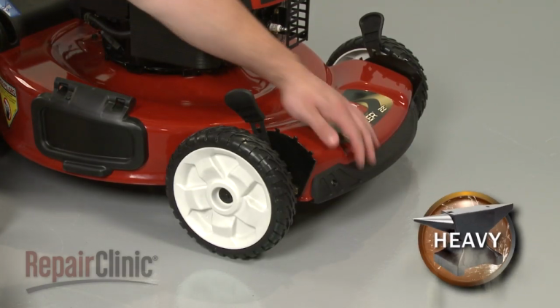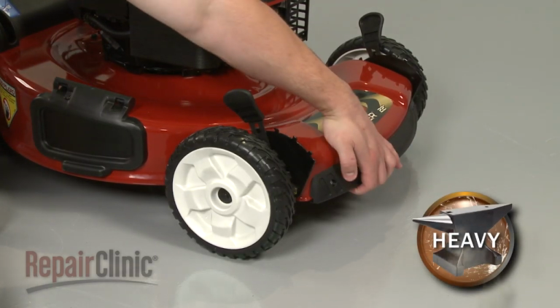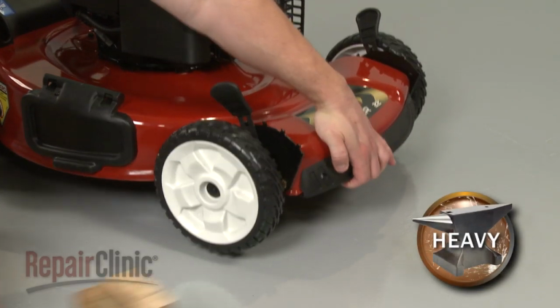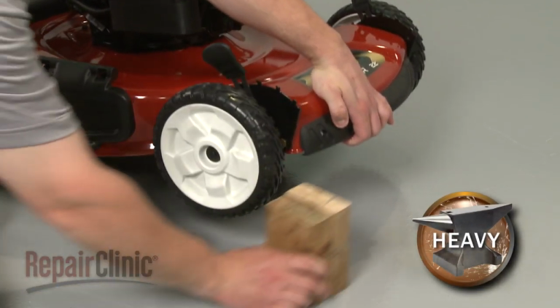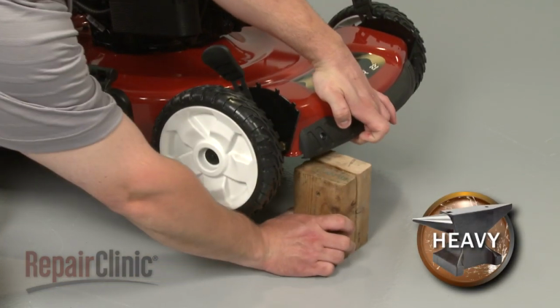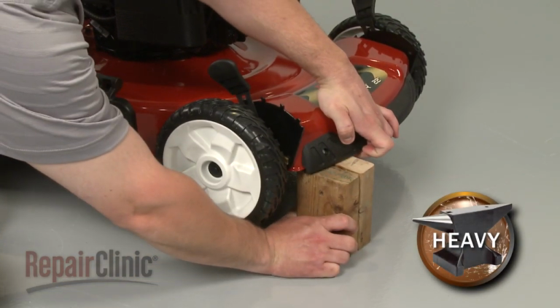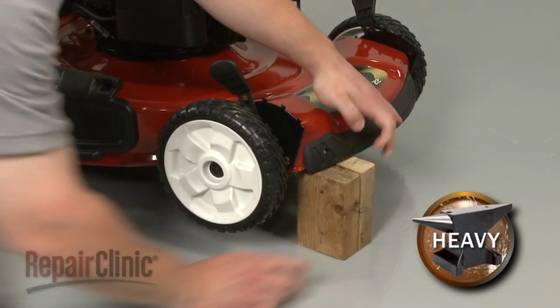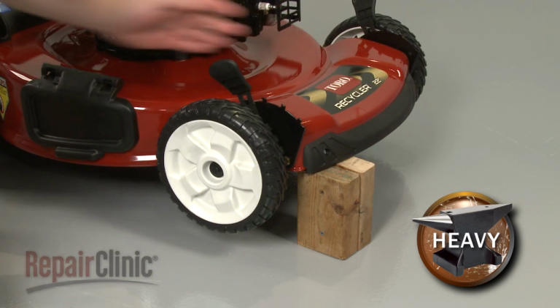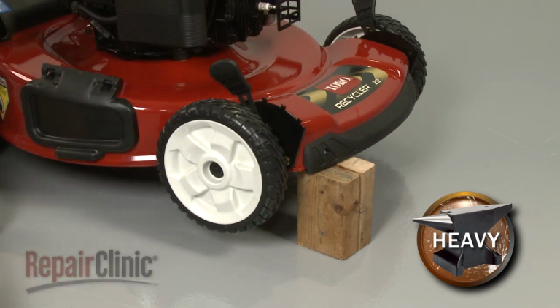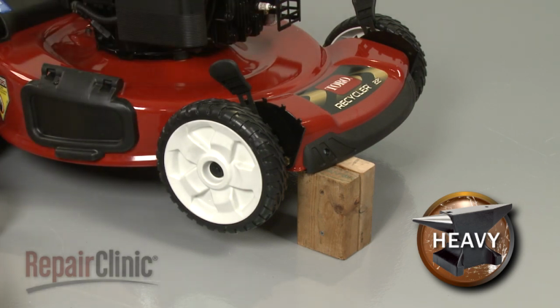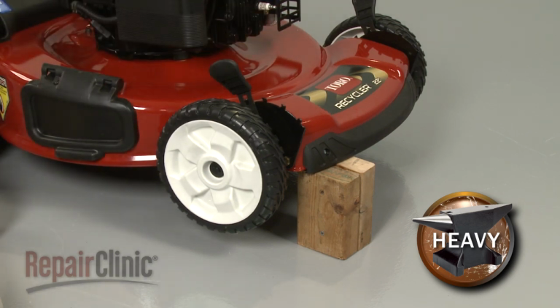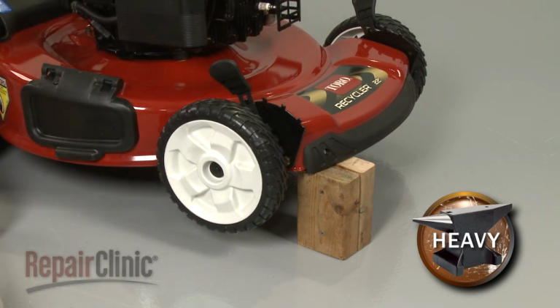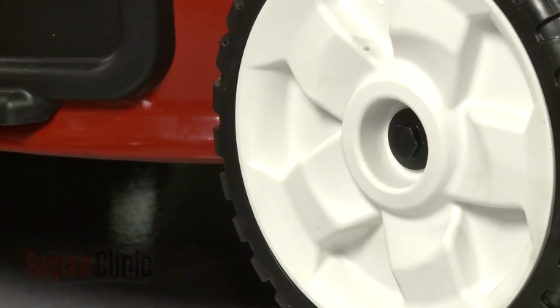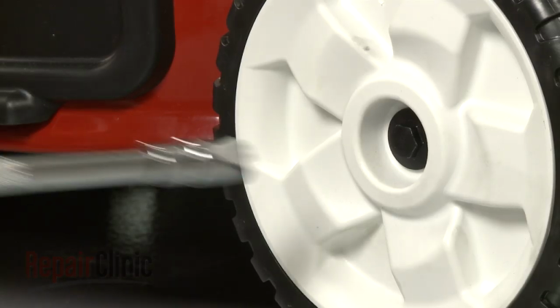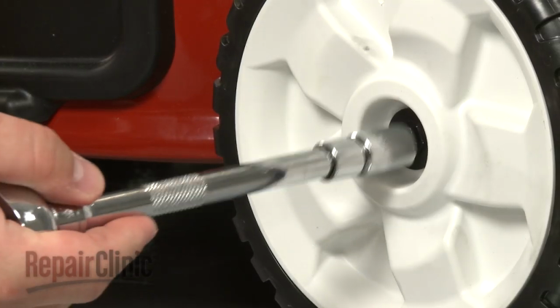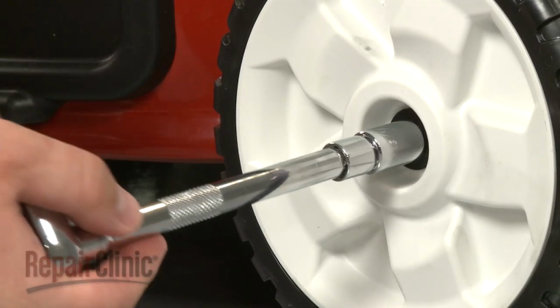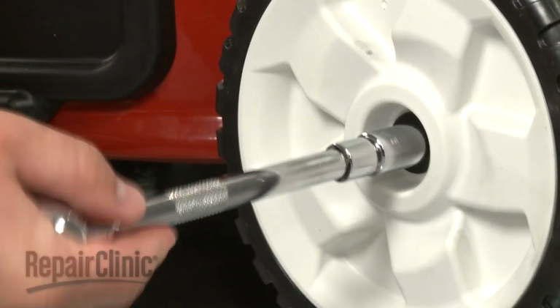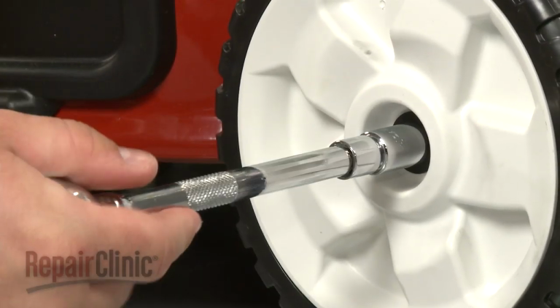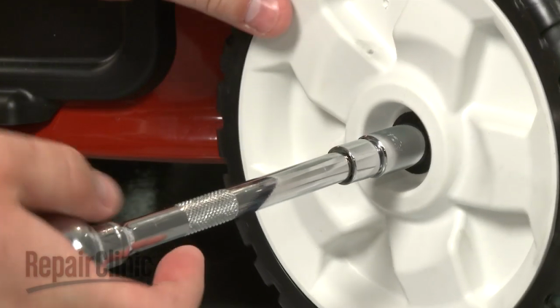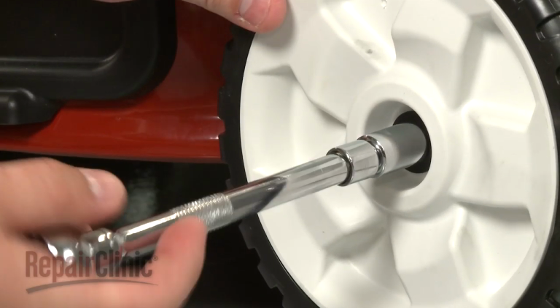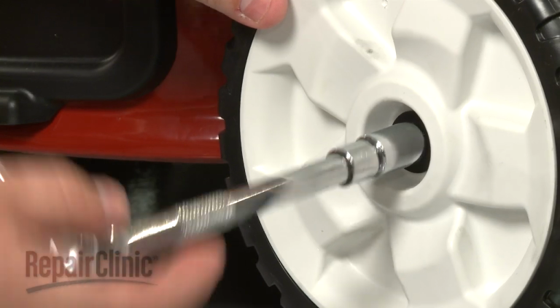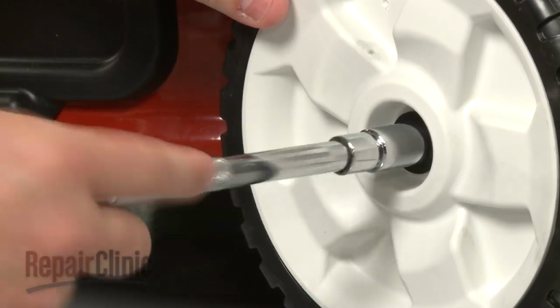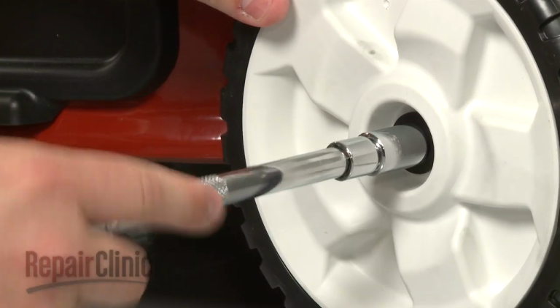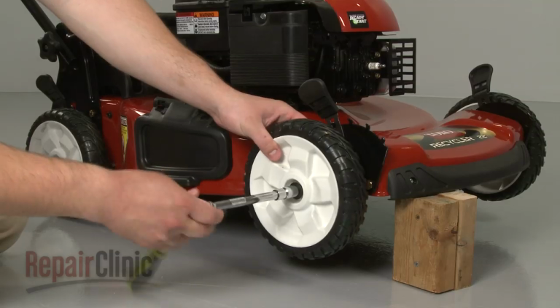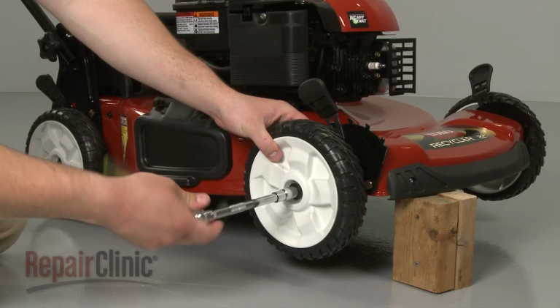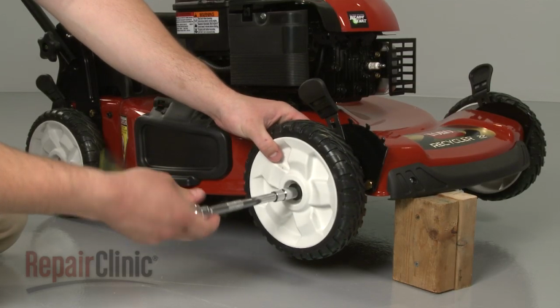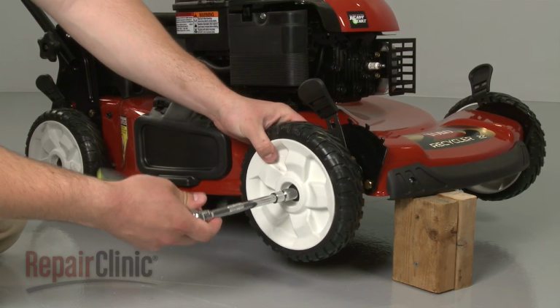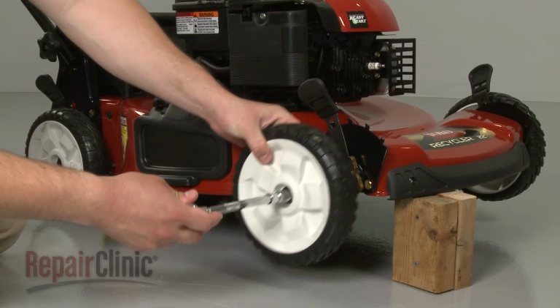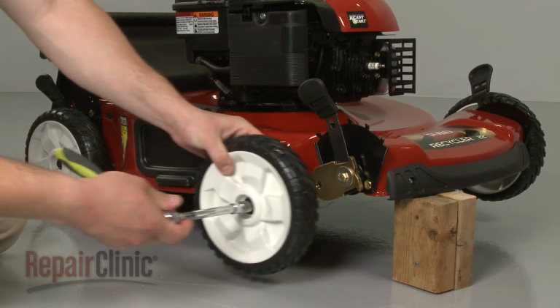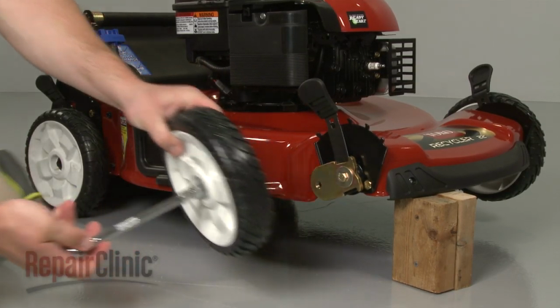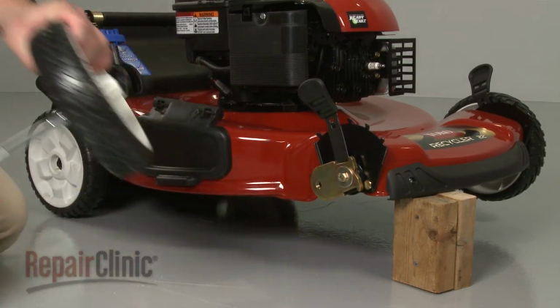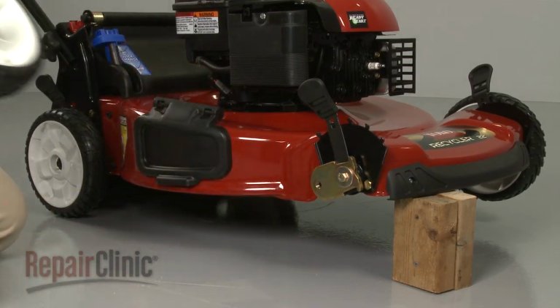Your first step is to lift up the mower and support it with a sturdy object. Next, use a half-inch socket to remove the mounting bolt and washer securing the wheel you wish to replace, and set the old wheel aside.